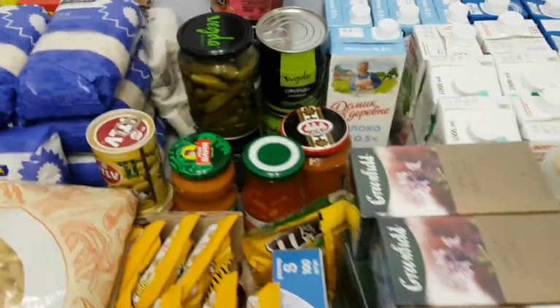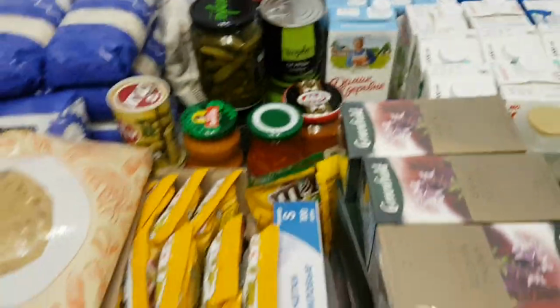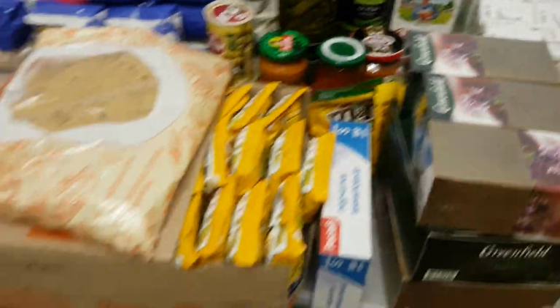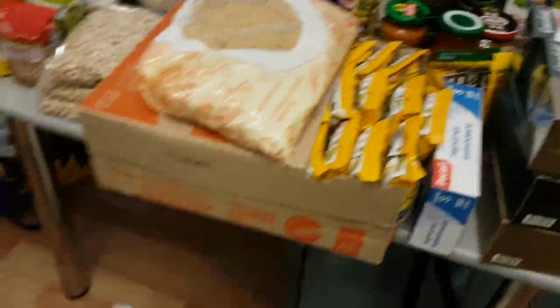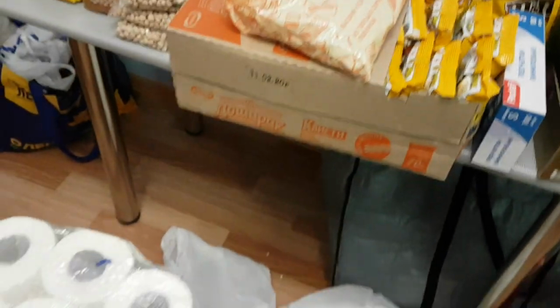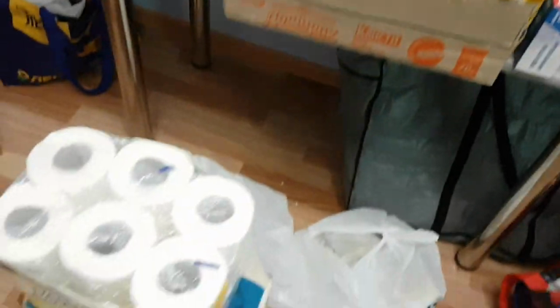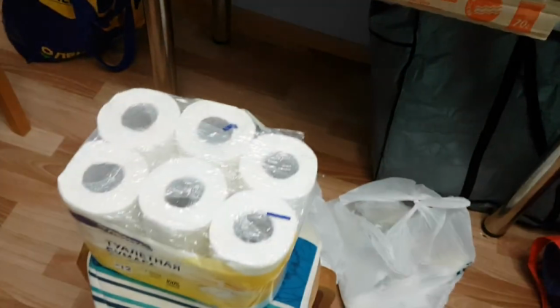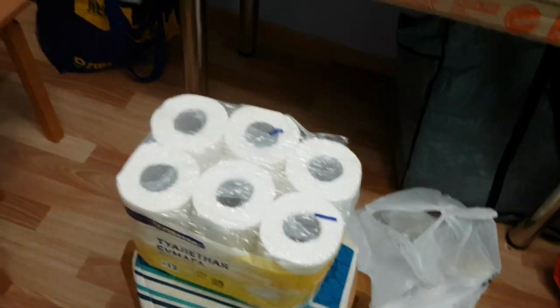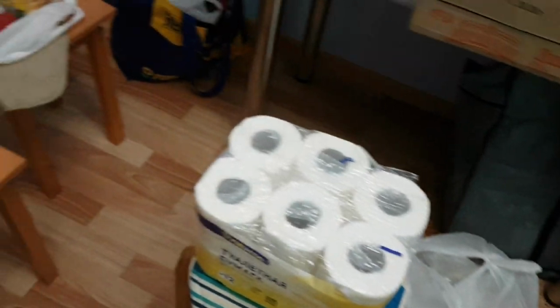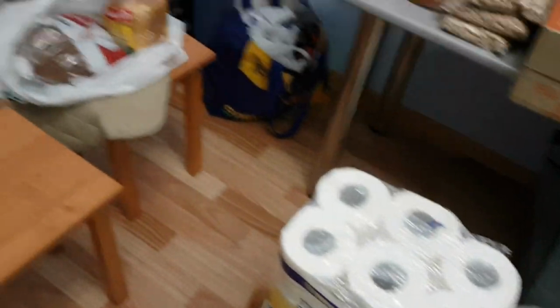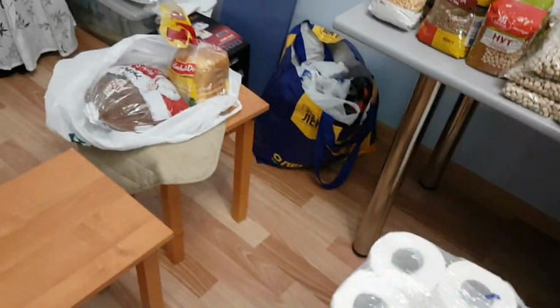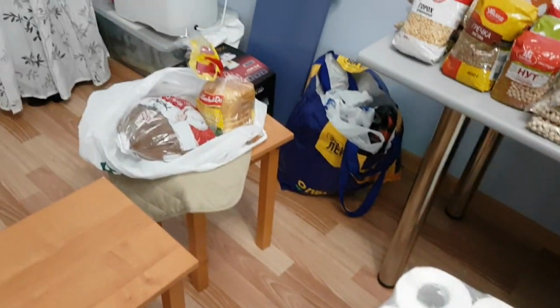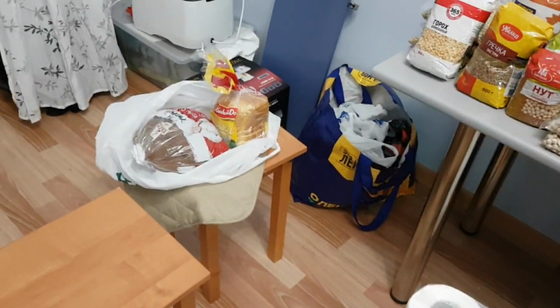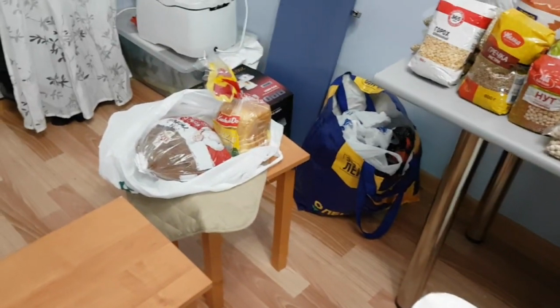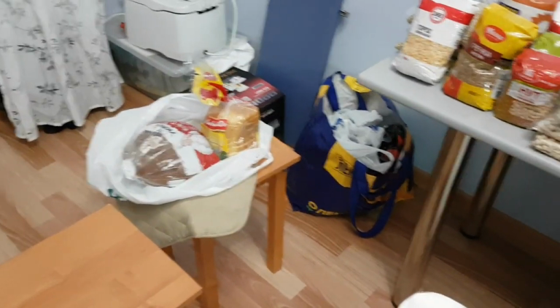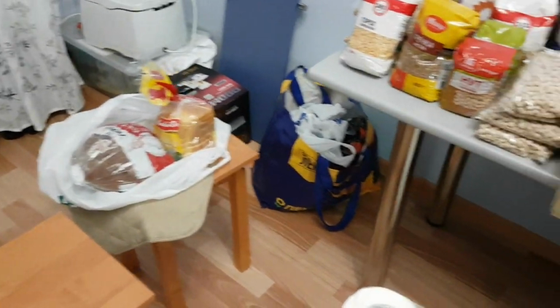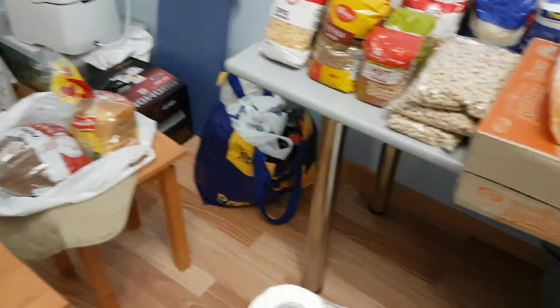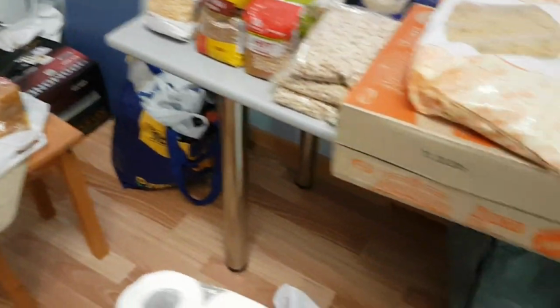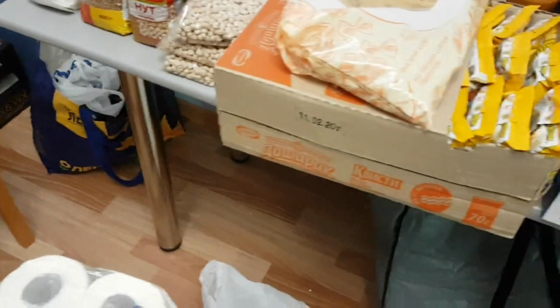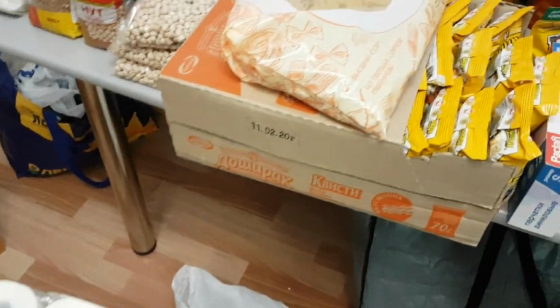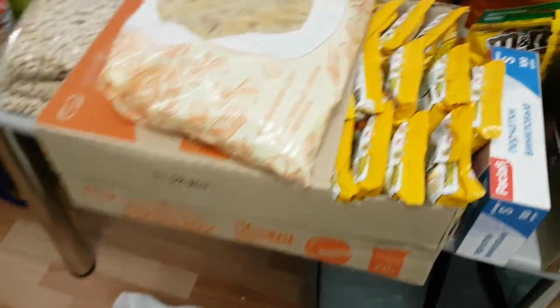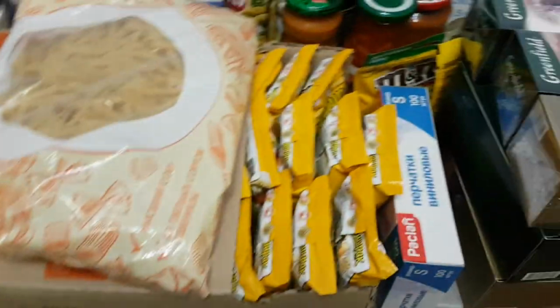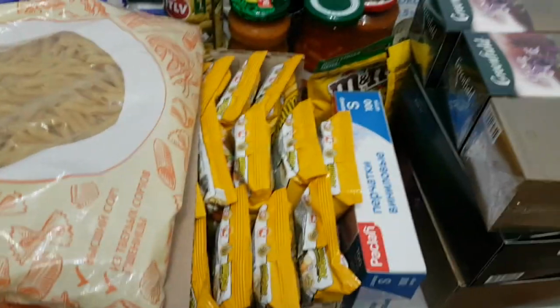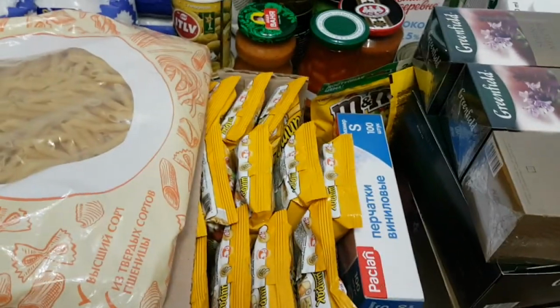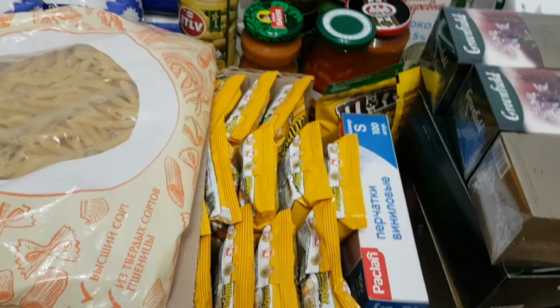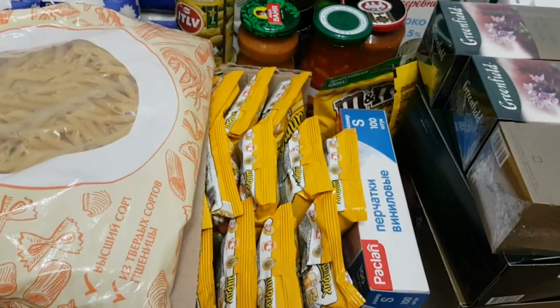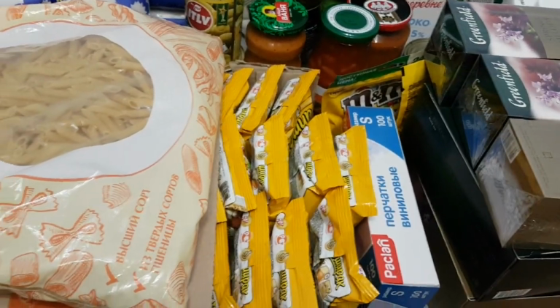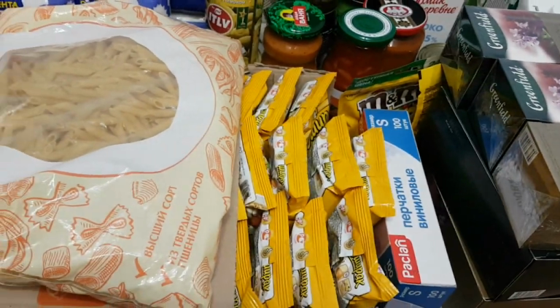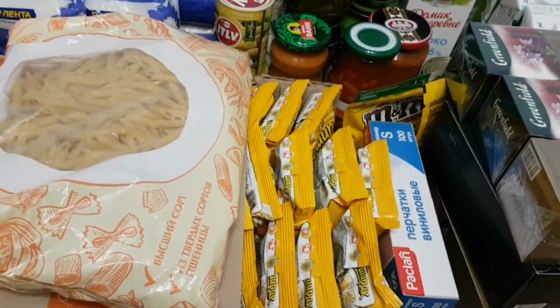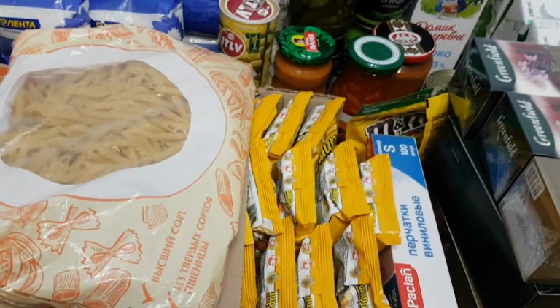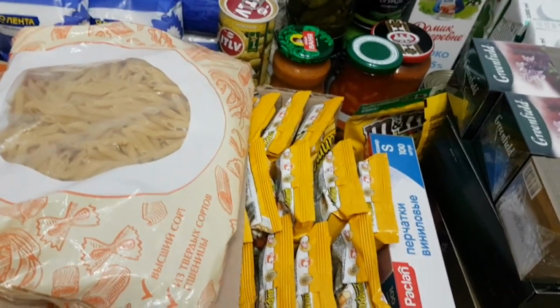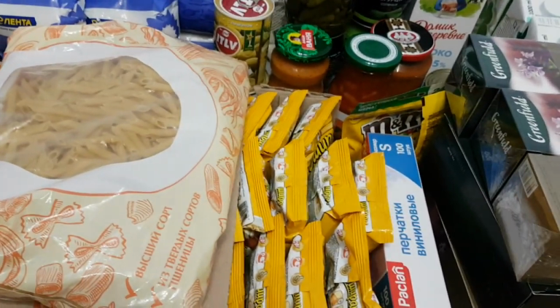Then there is also toilet paper and some bread for now. I also have toothpaste and some other supplies.